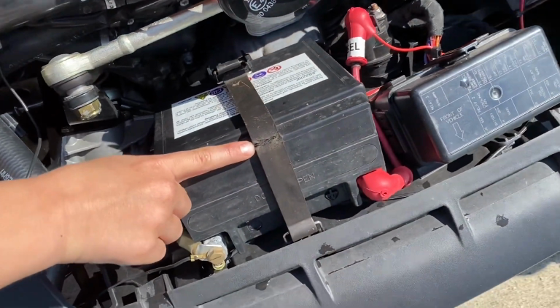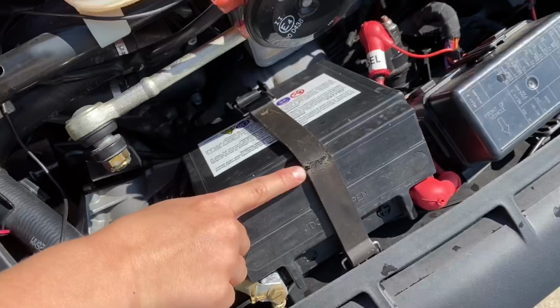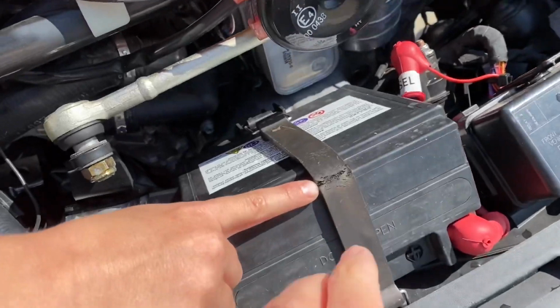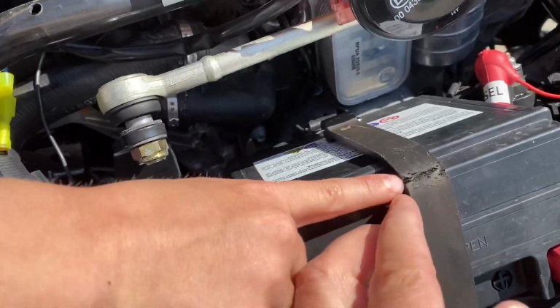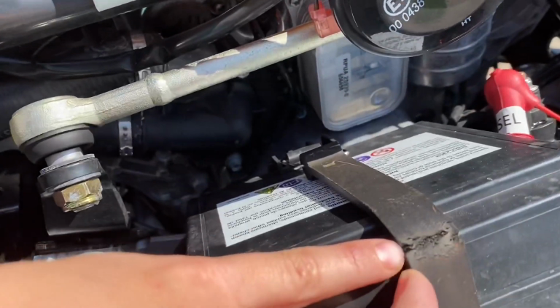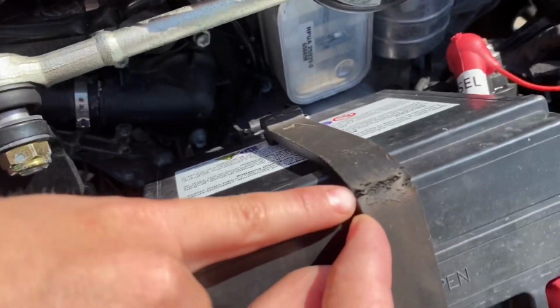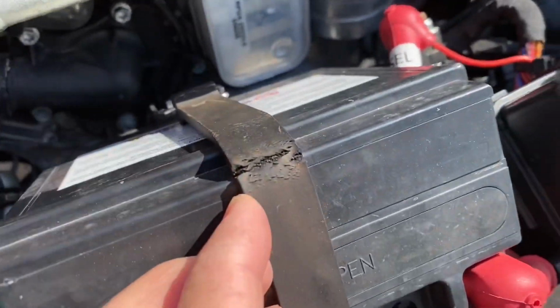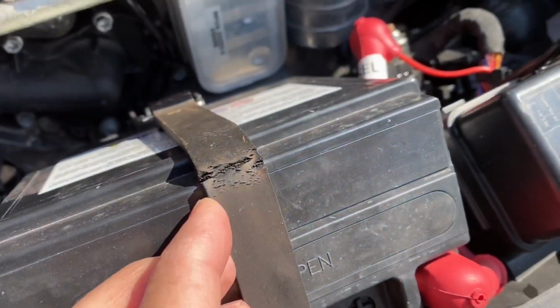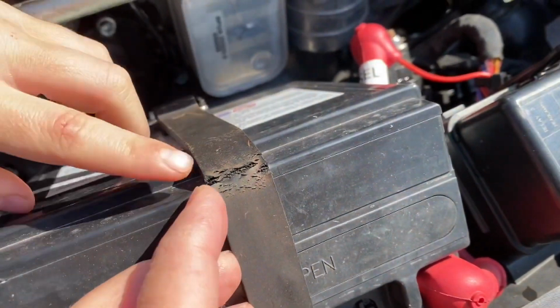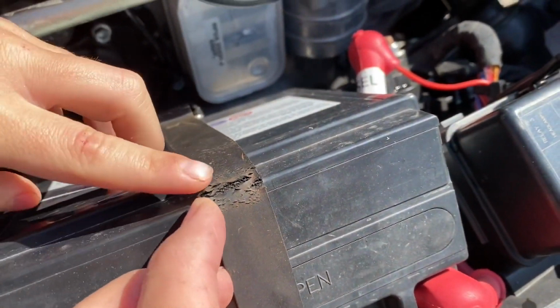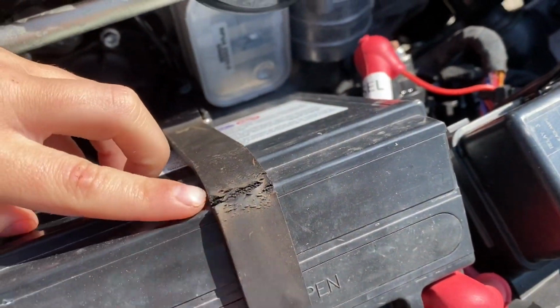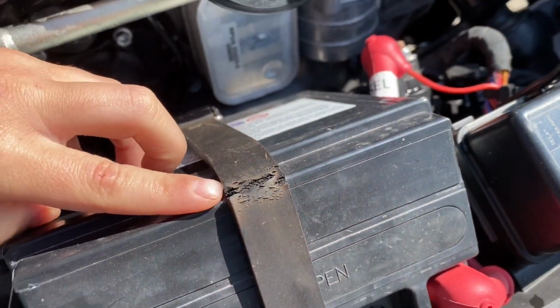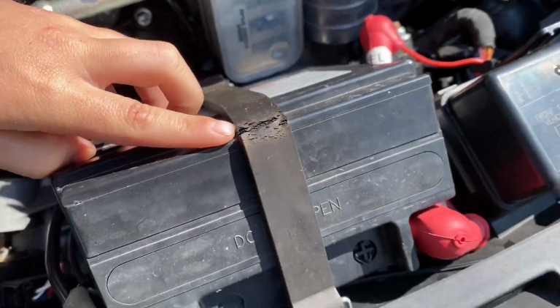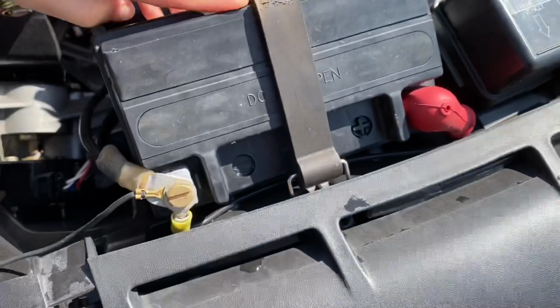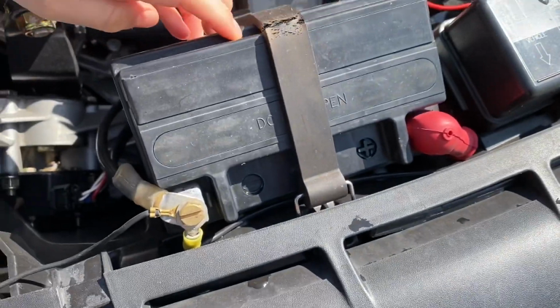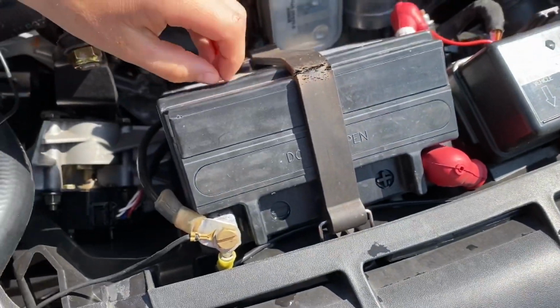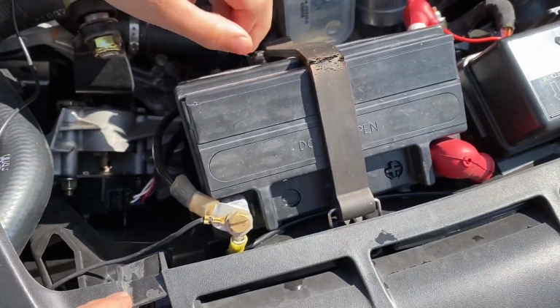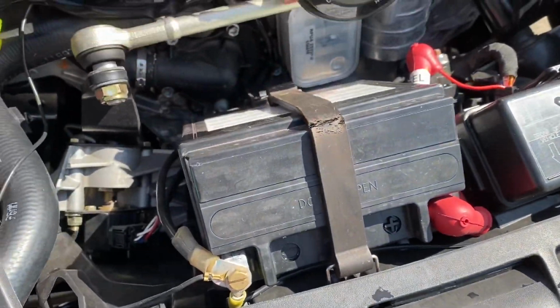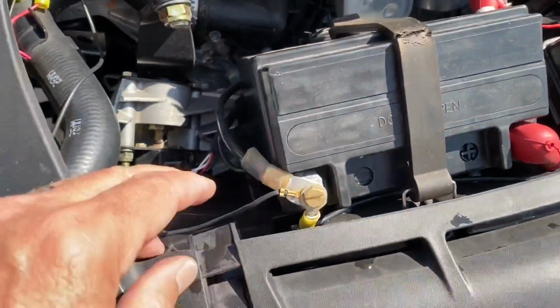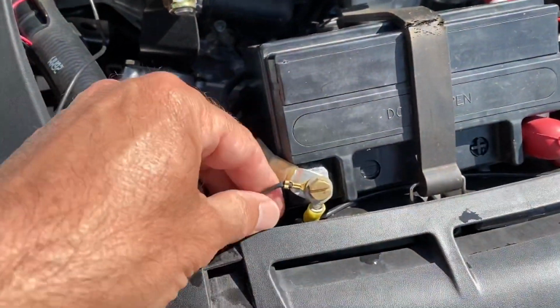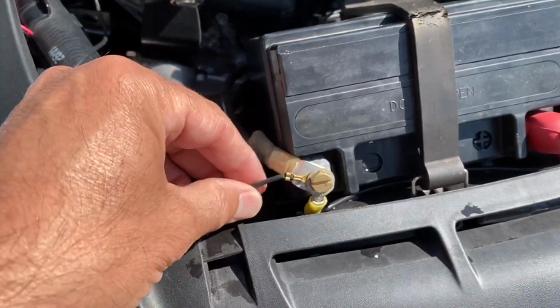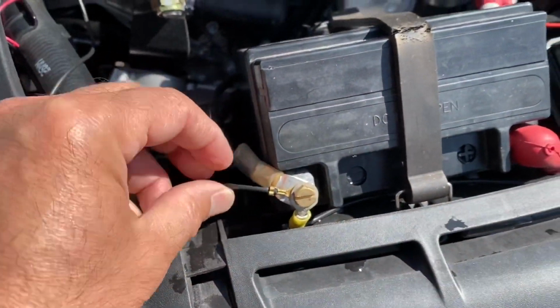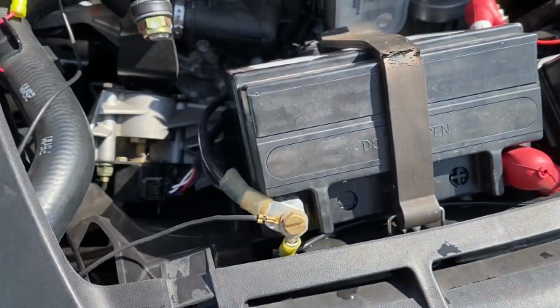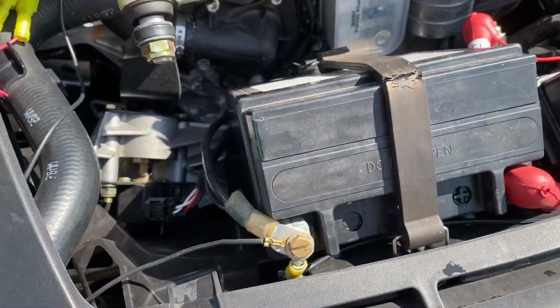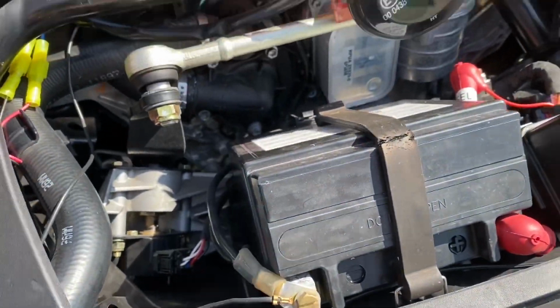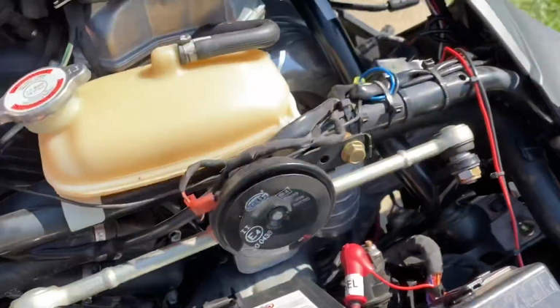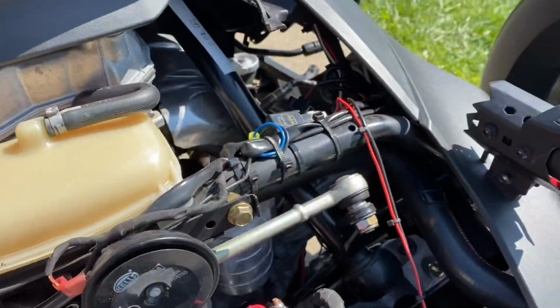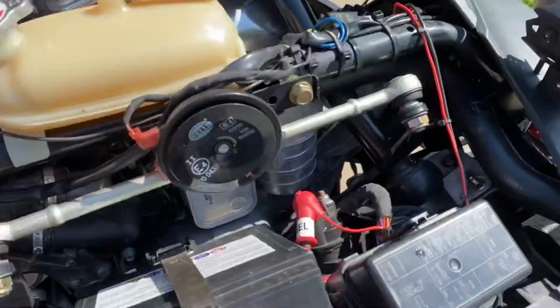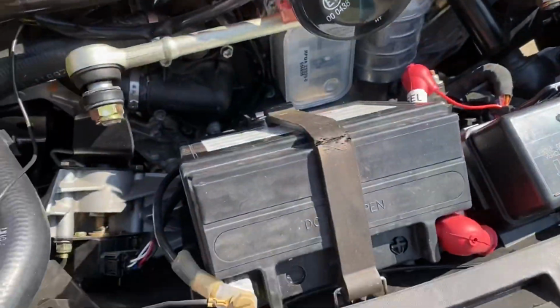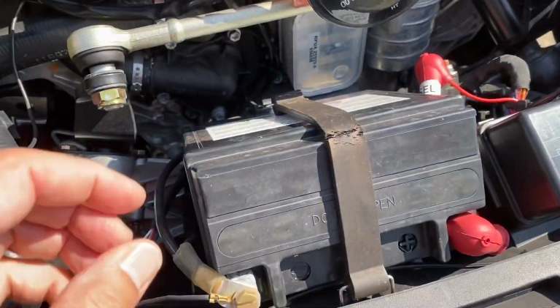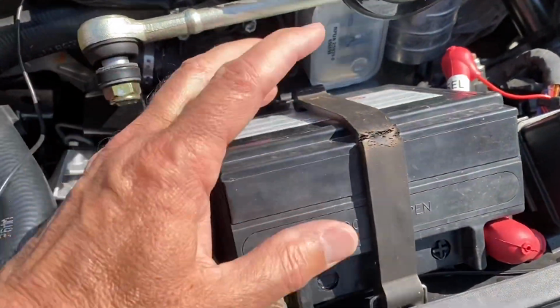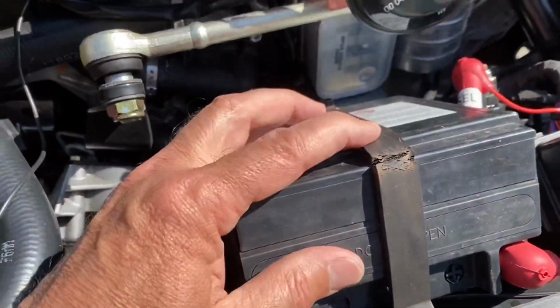That is pretty well broken through. Let me try to get close. It's pretty much broken through and I have never taken it off — I've just gotten to the terminals here to do the driving lights. But that's what it looks like. So beware.